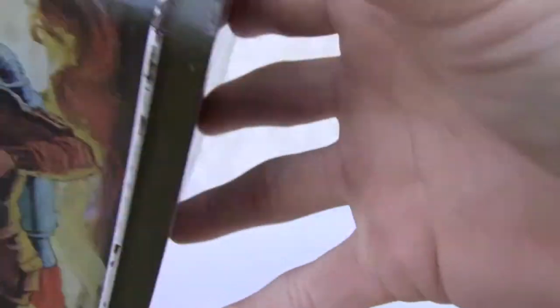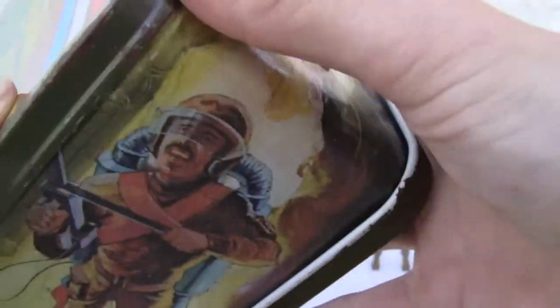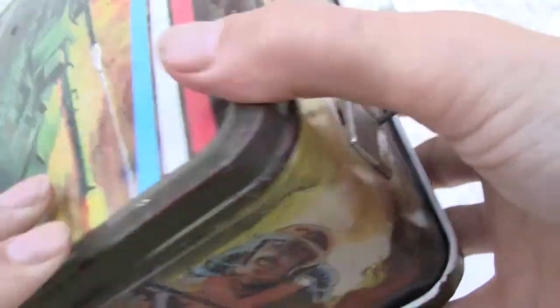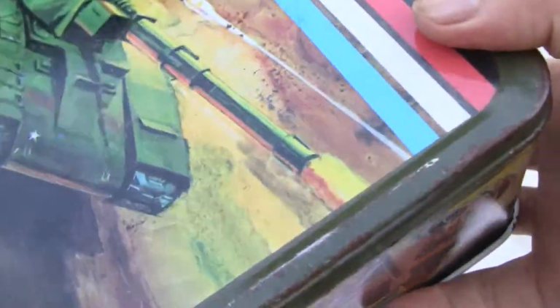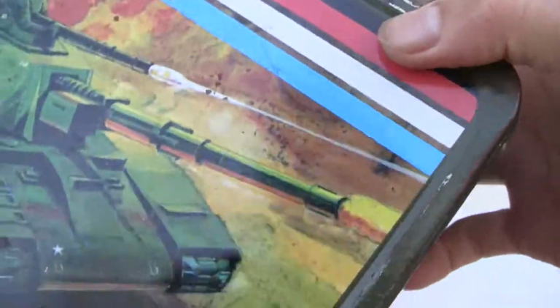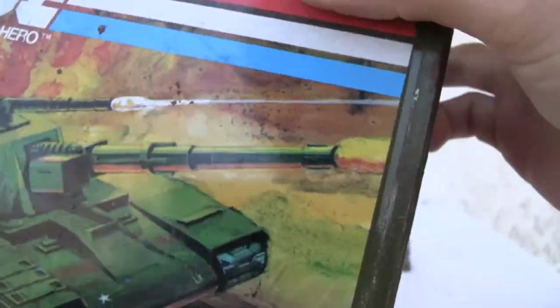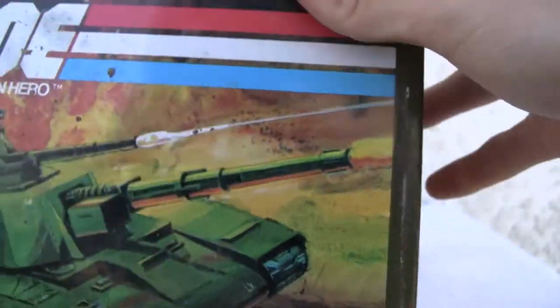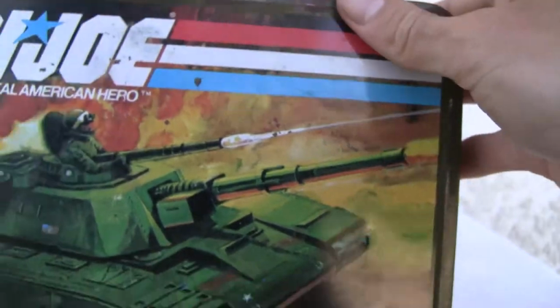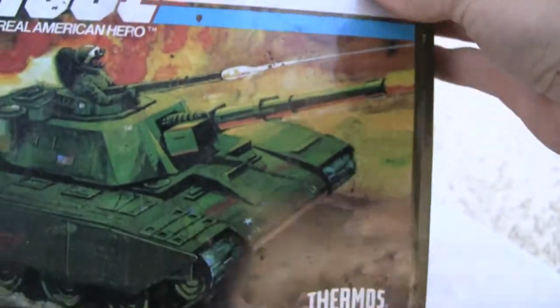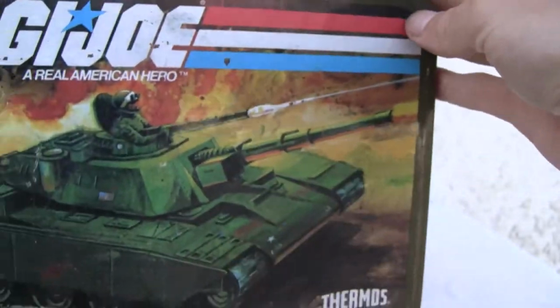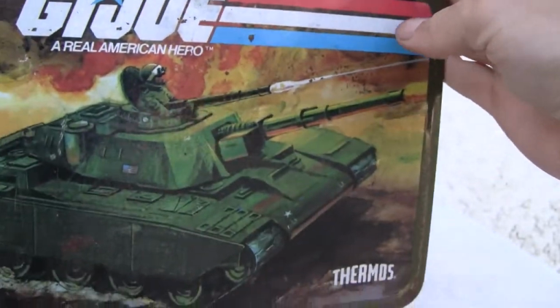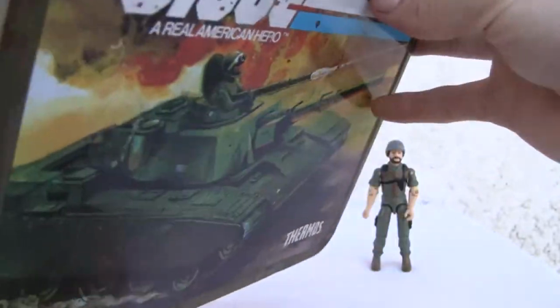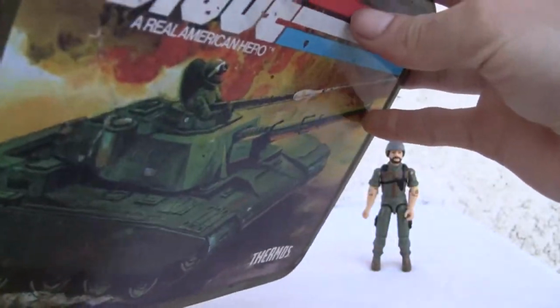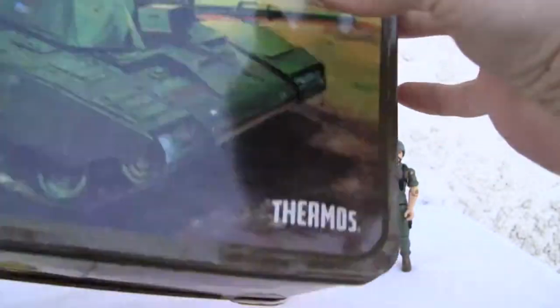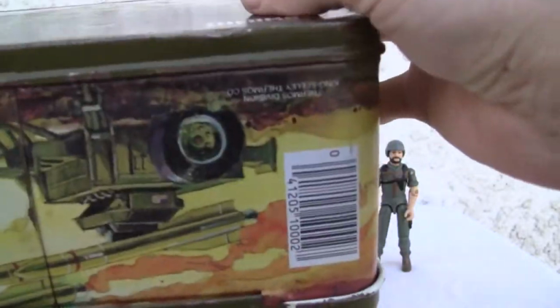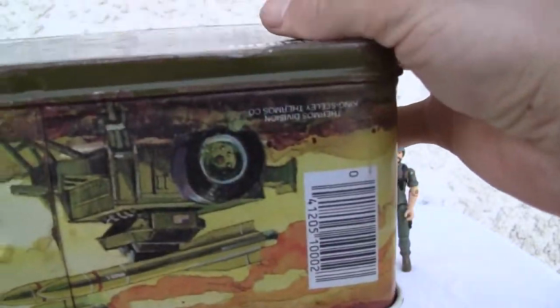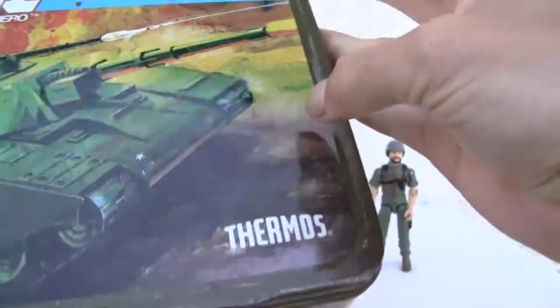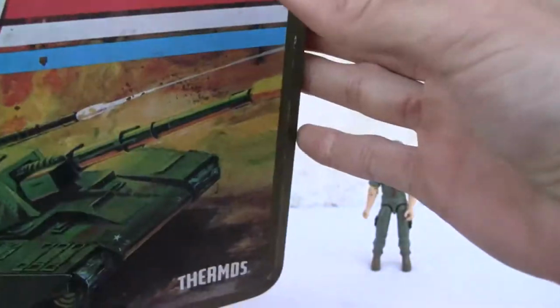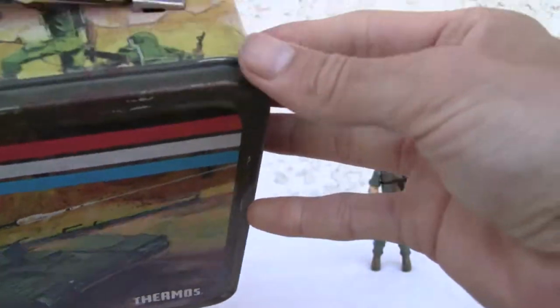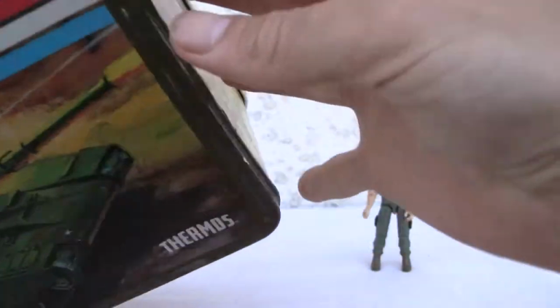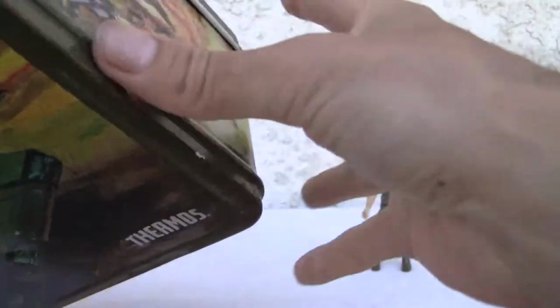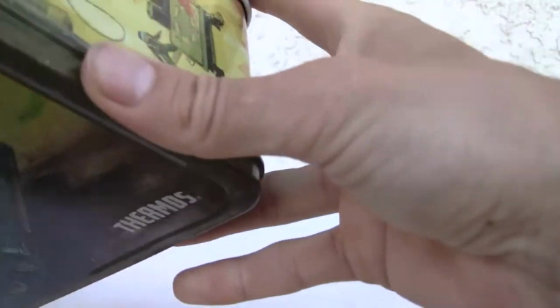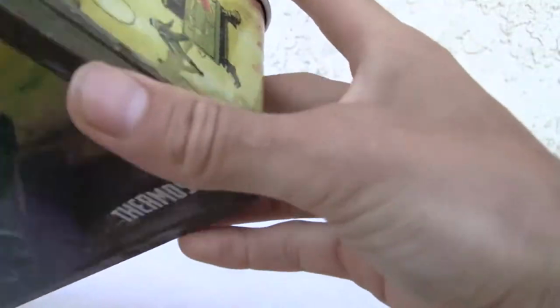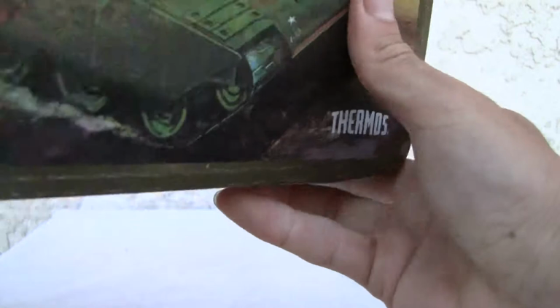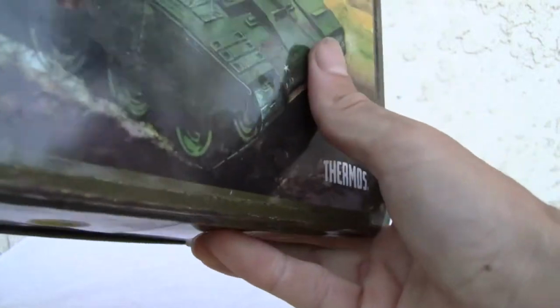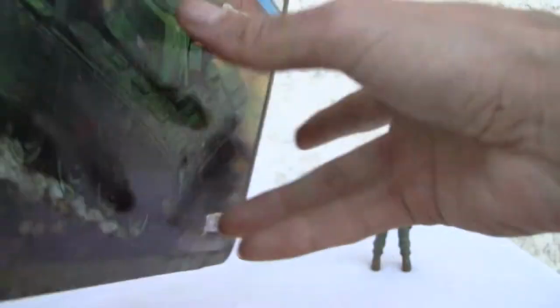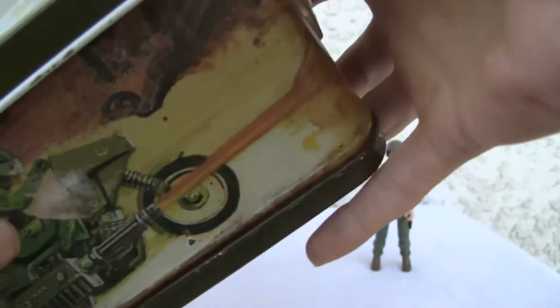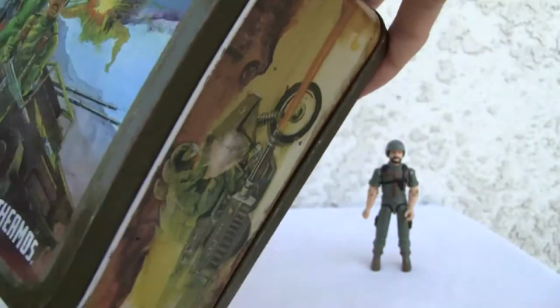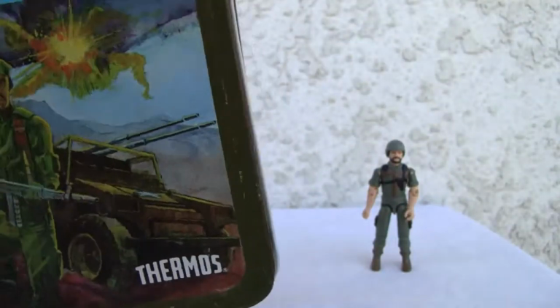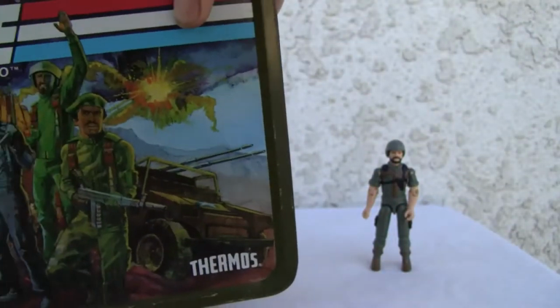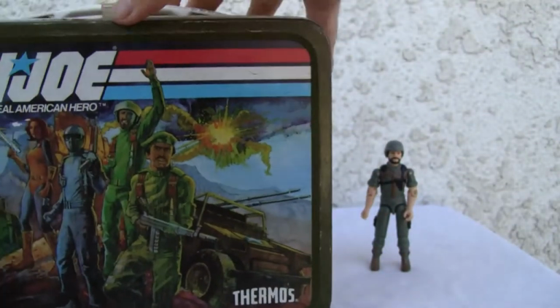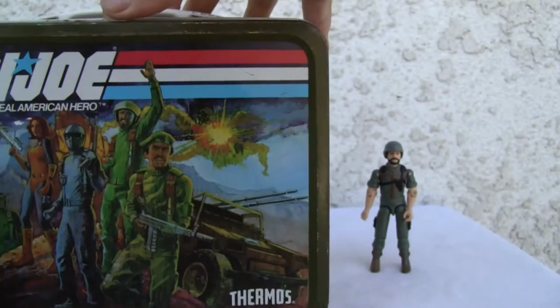Let's show you all sides — show you the back with the tank, the front, Flint, the backpack. Yeah, I got everything.